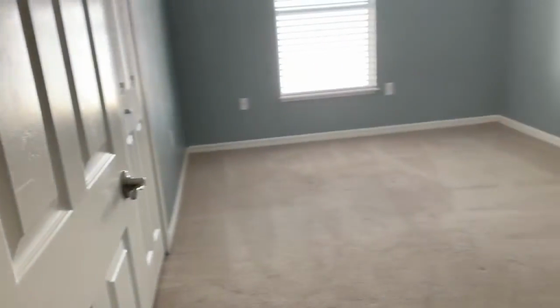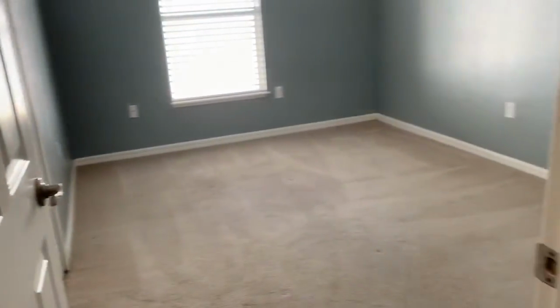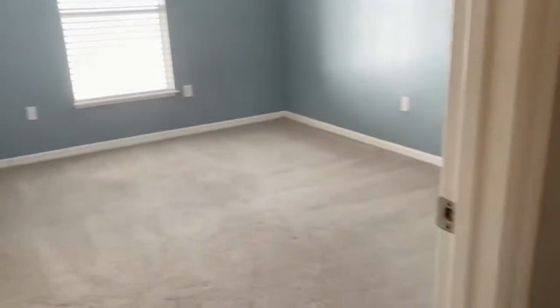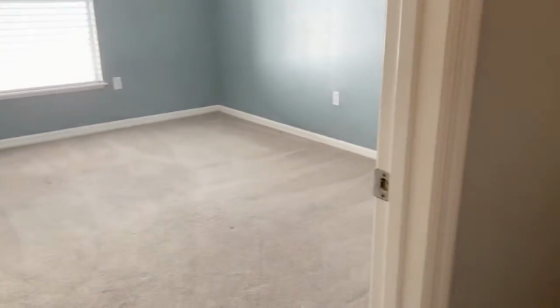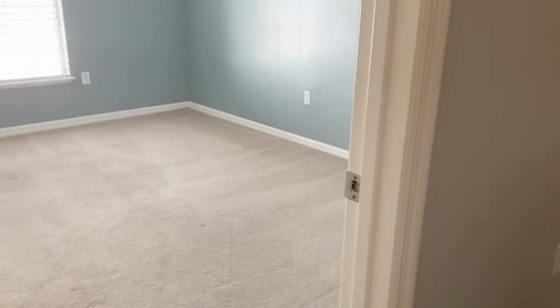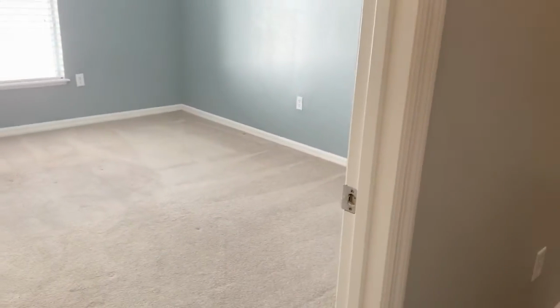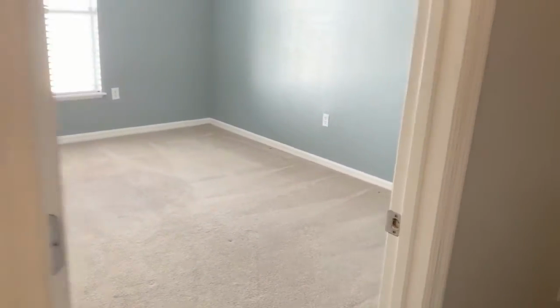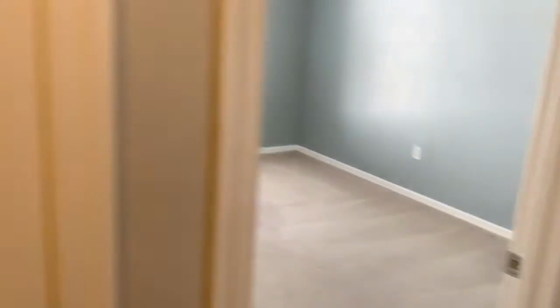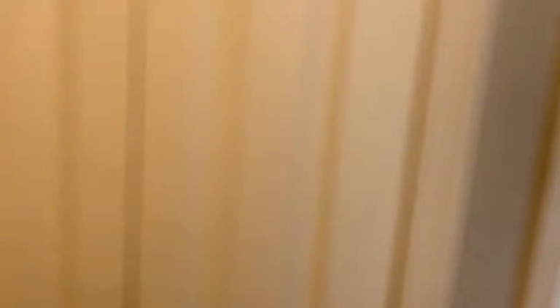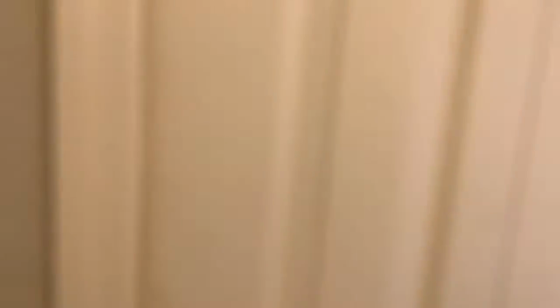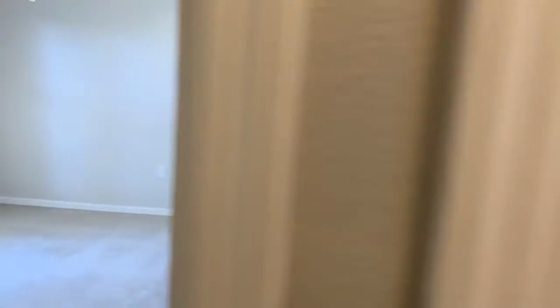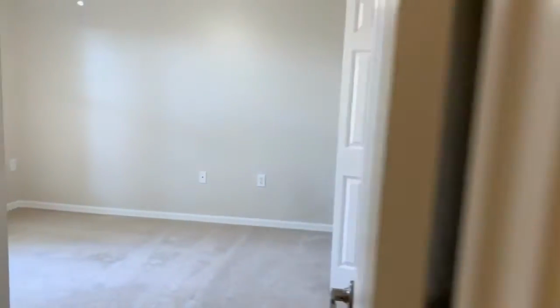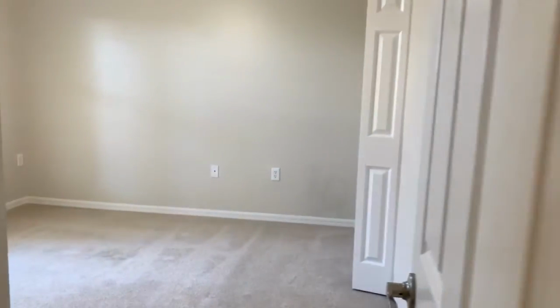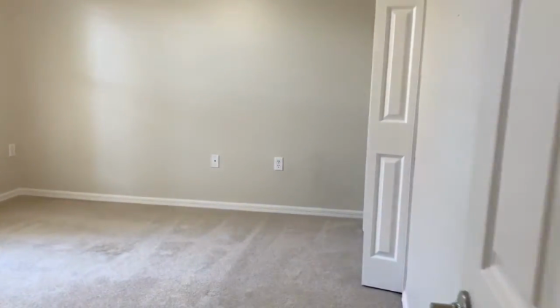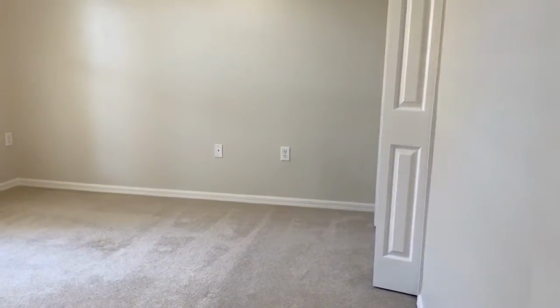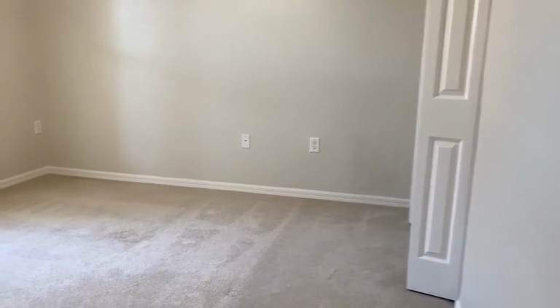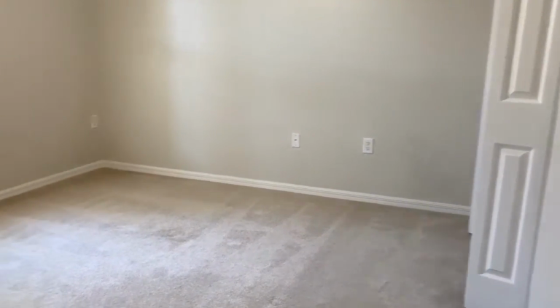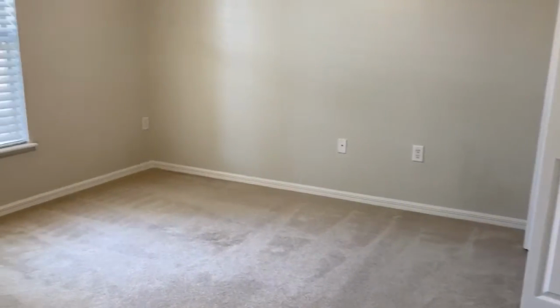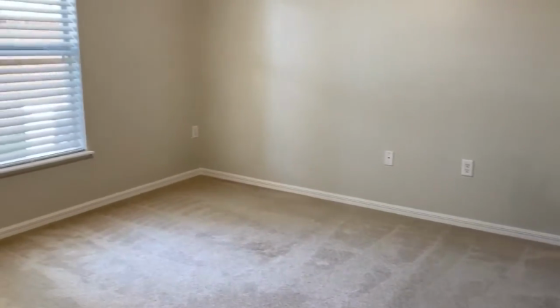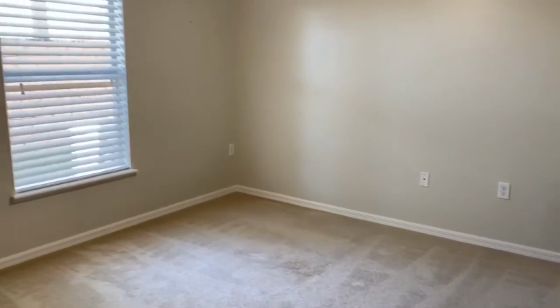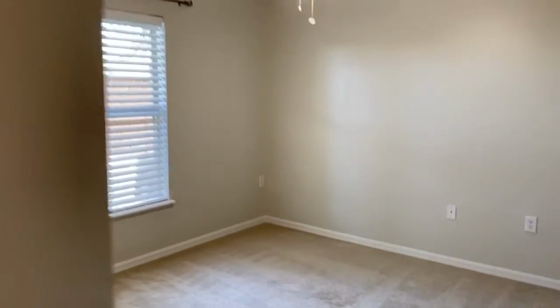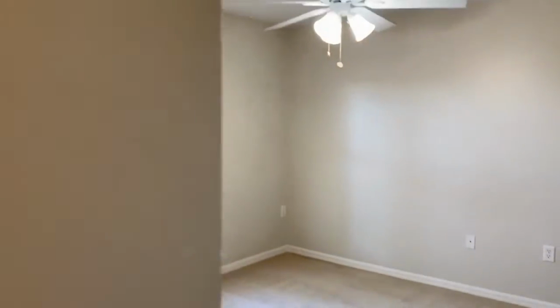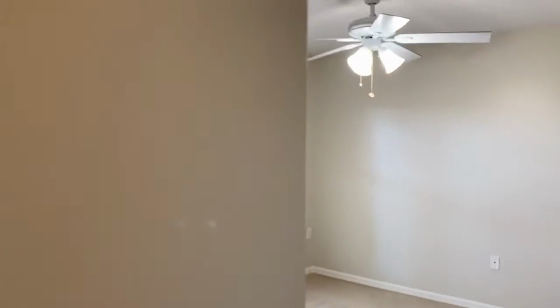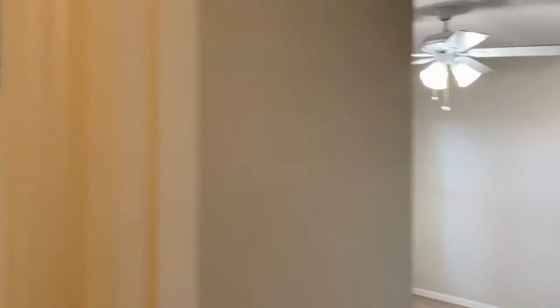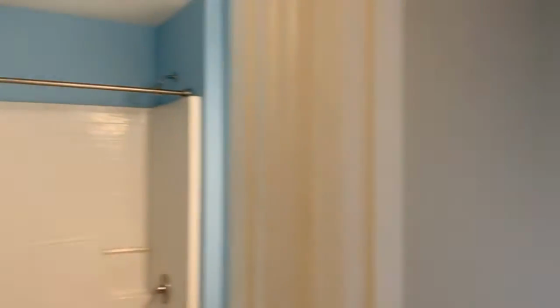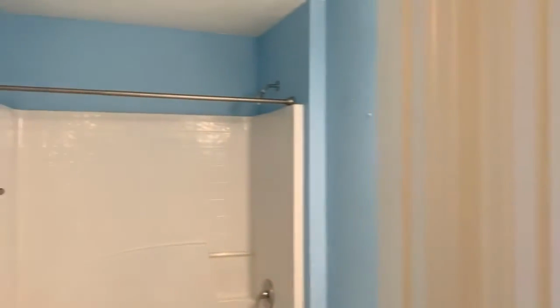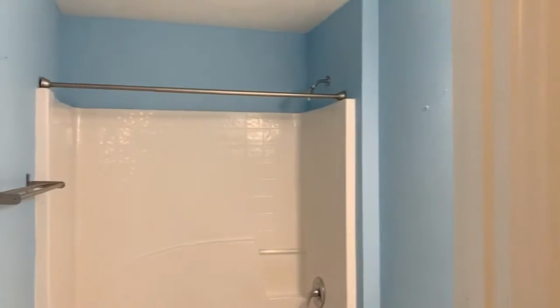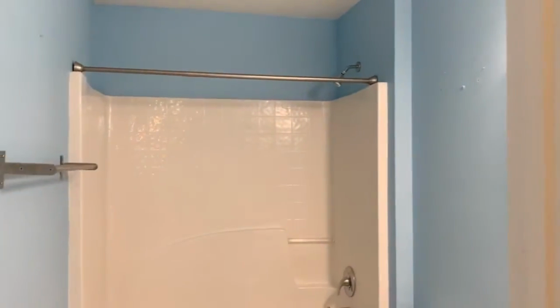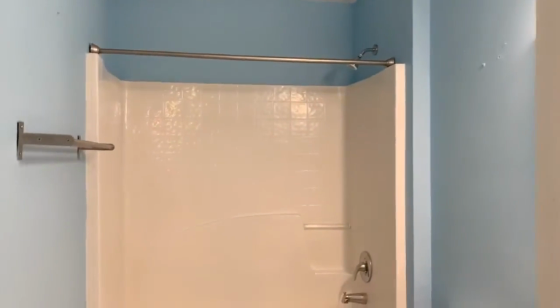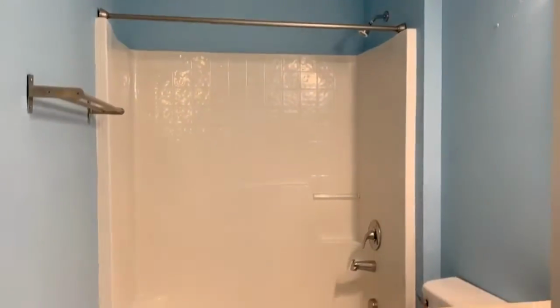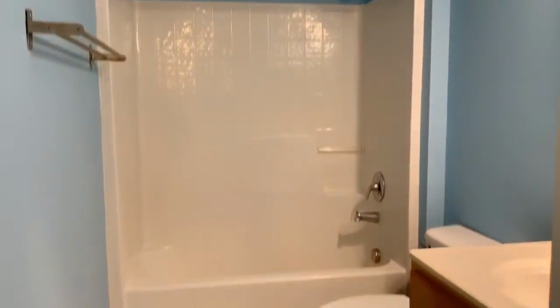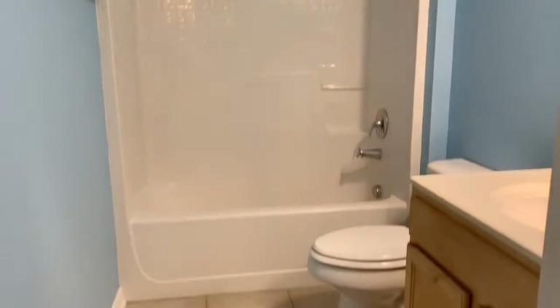This would be our second bedroom, and our third bedroom. There's also a full bathroom servicing those rooms.